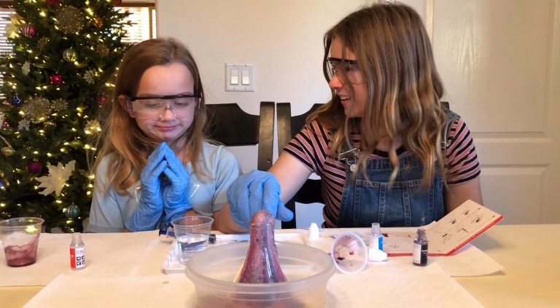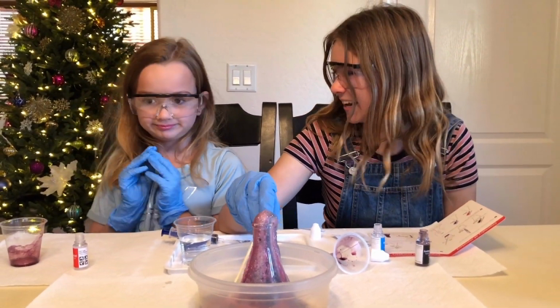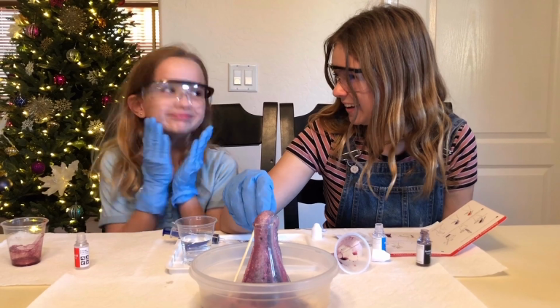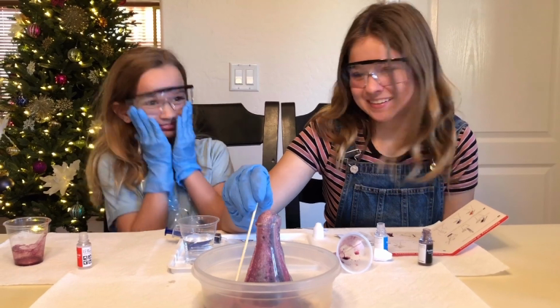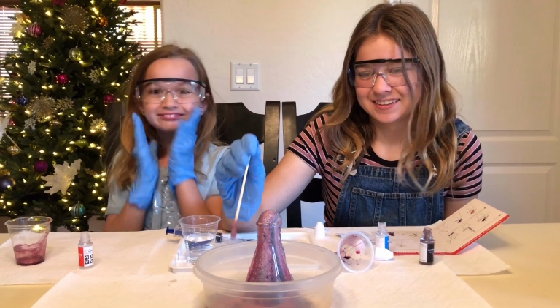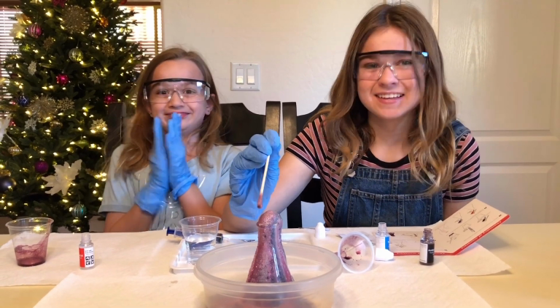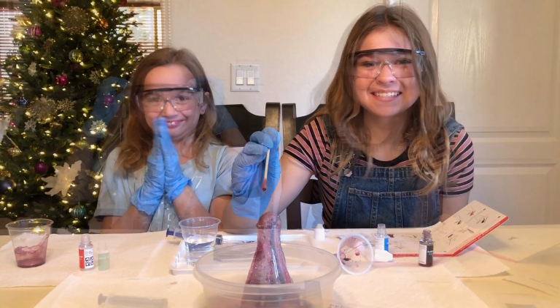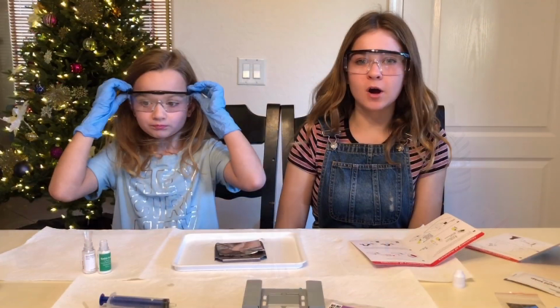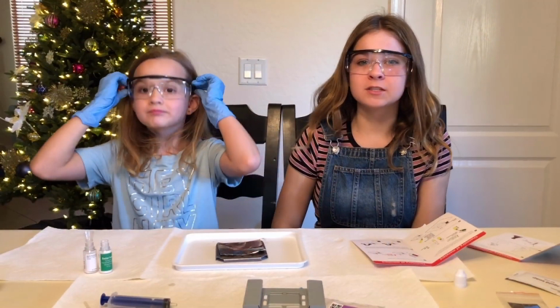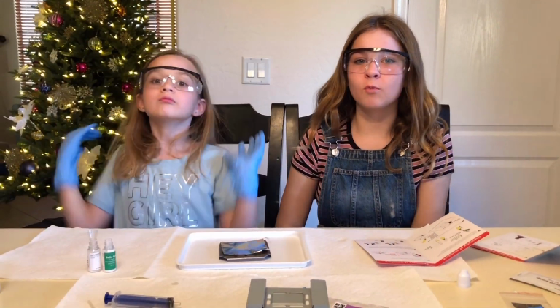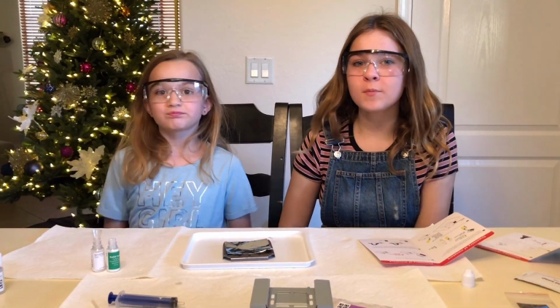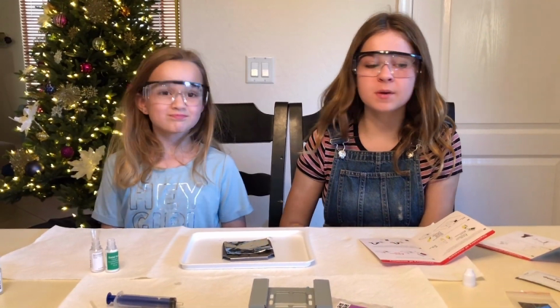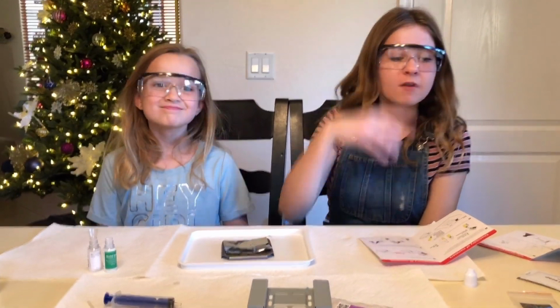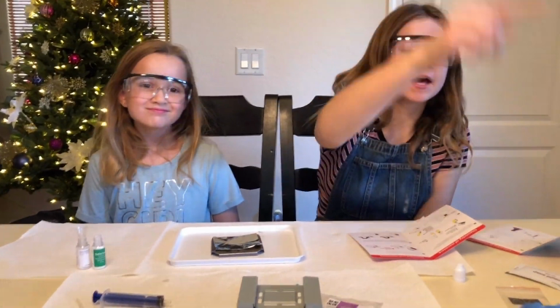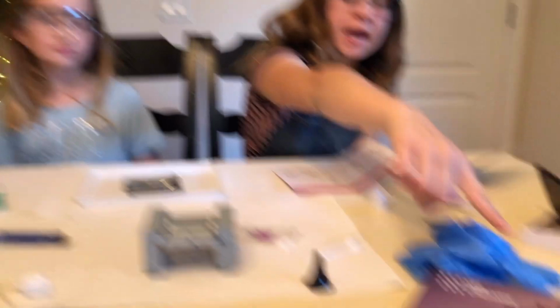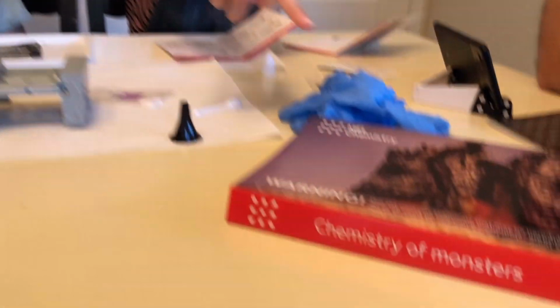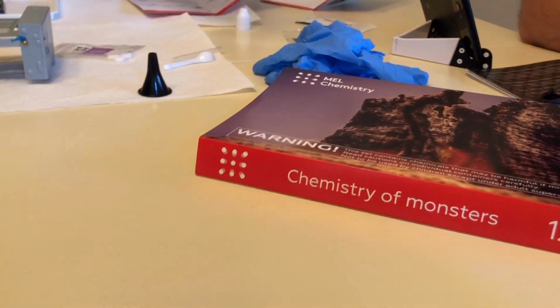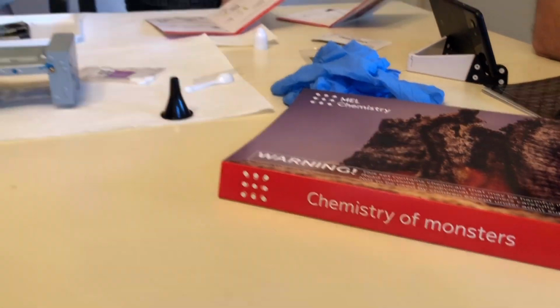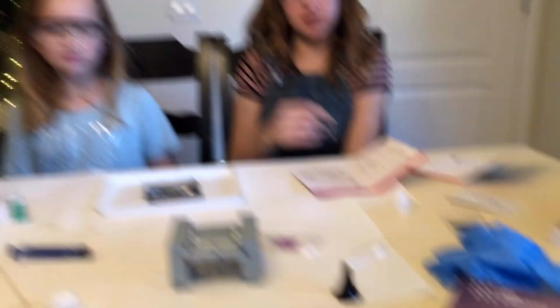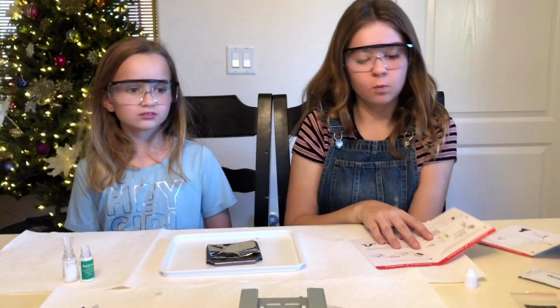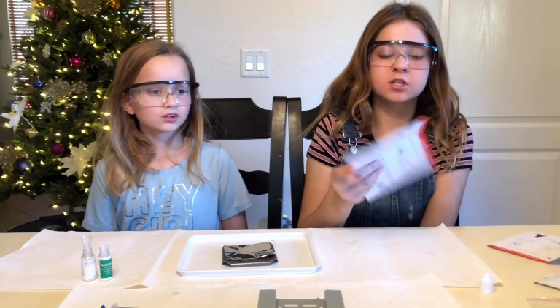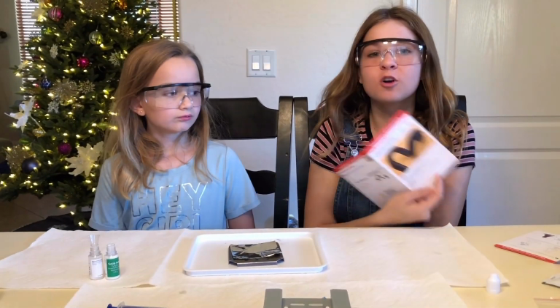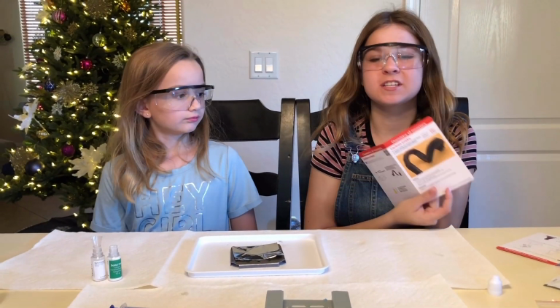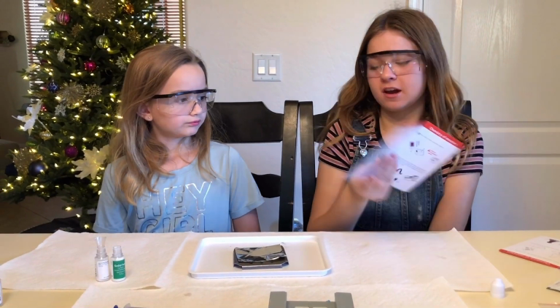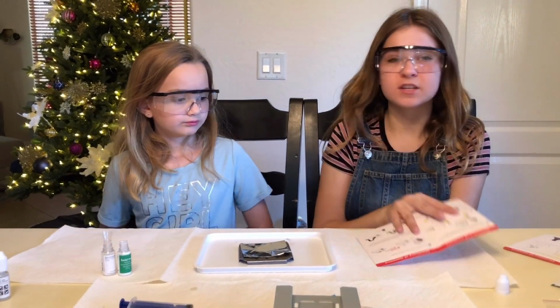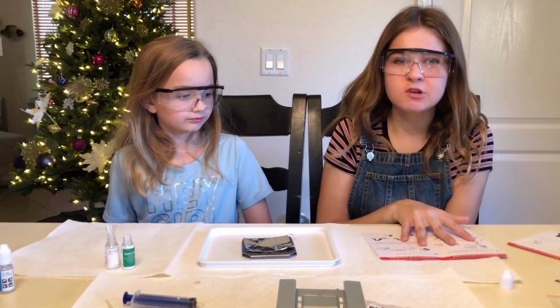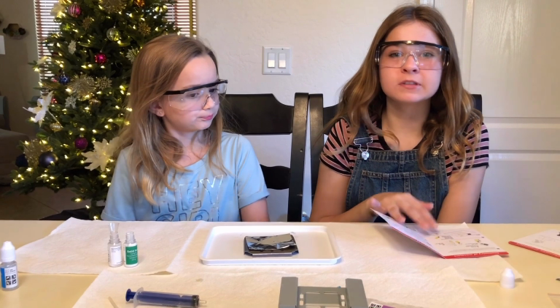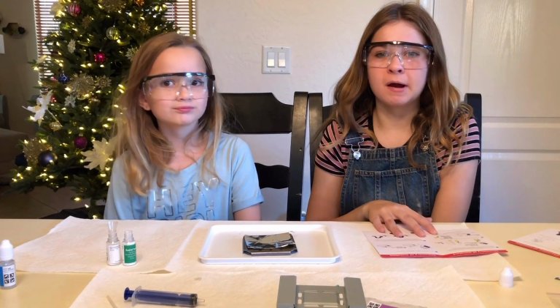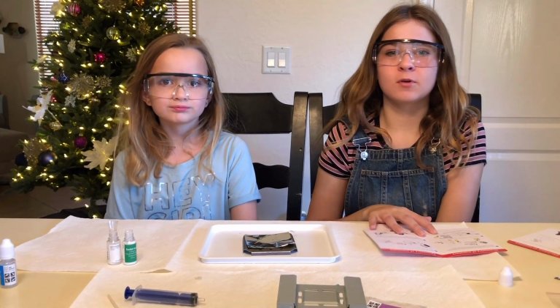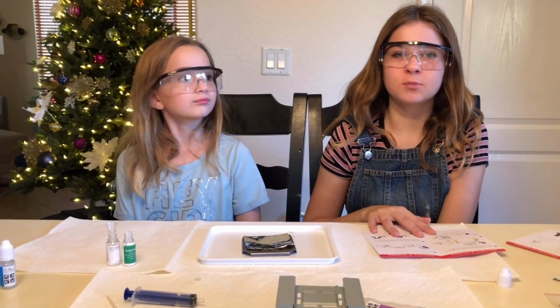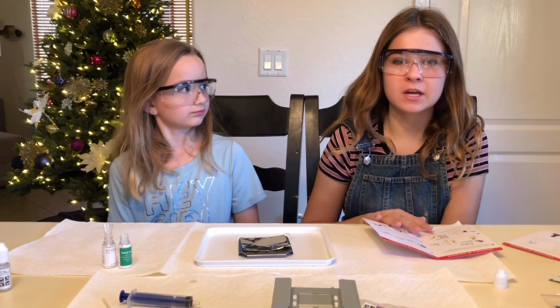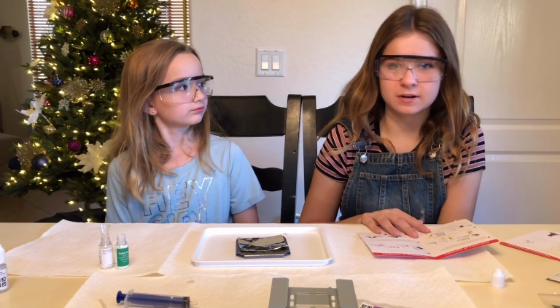So now we have one more experiment left from the chemistry set, which is the carbon snake. This one you will need a parent for because you'll be working with fire.